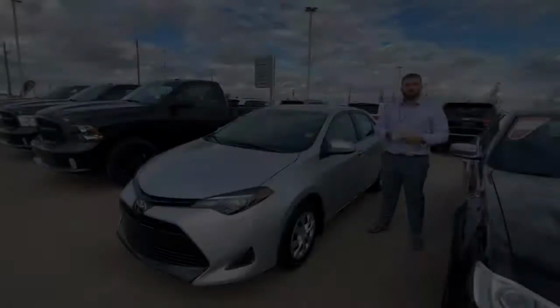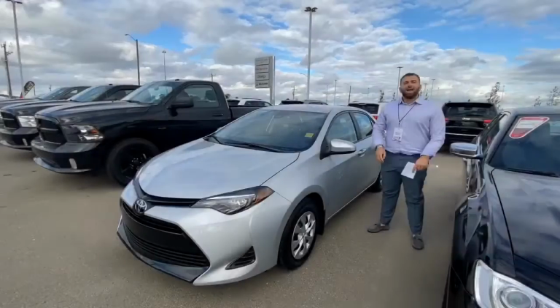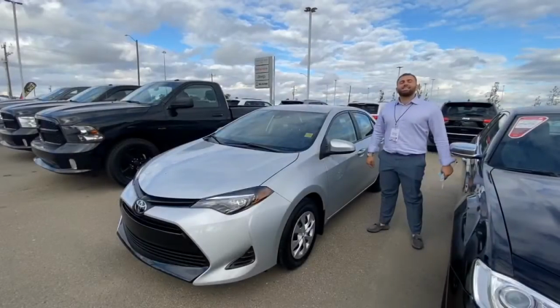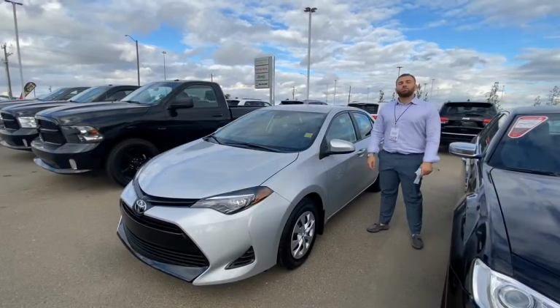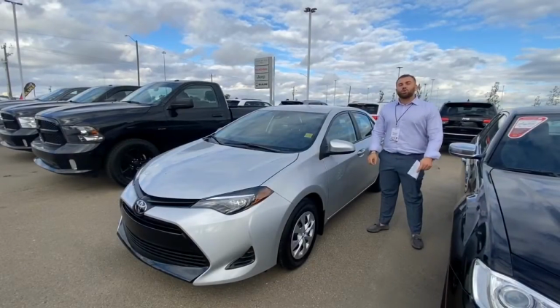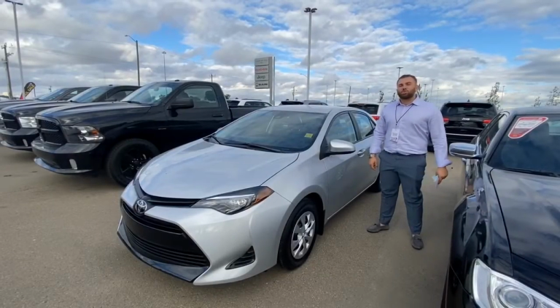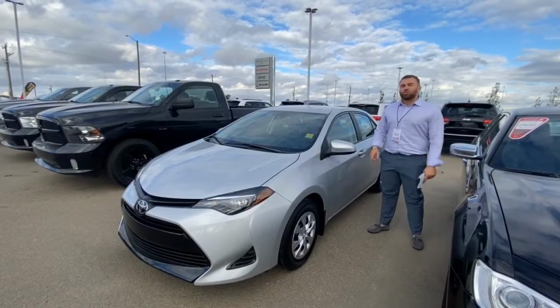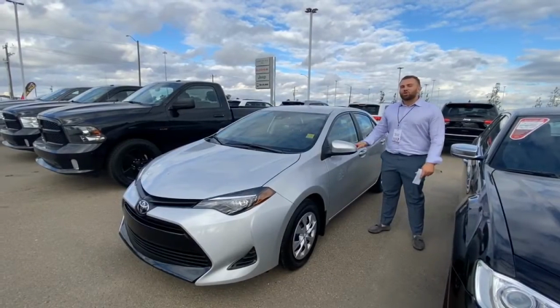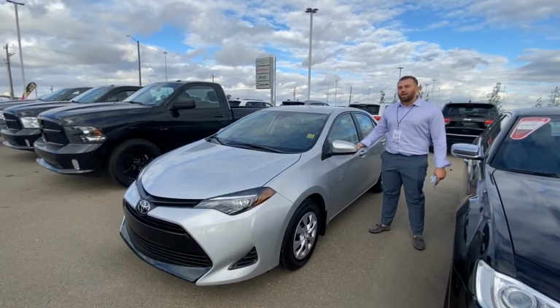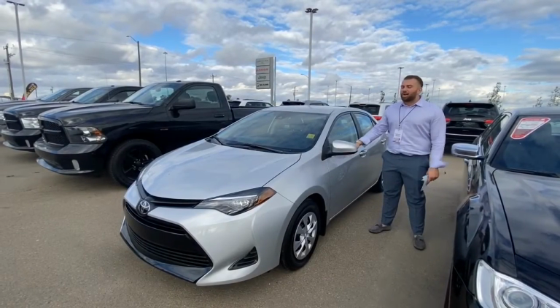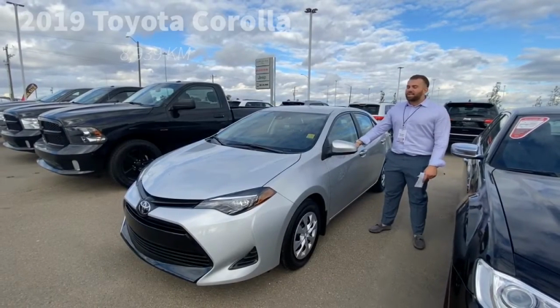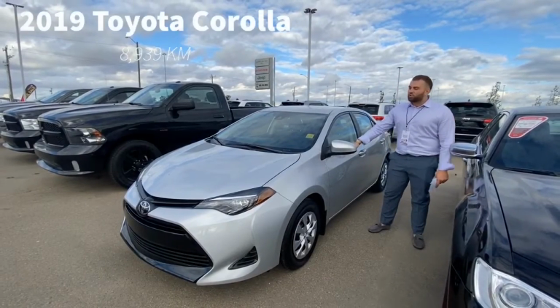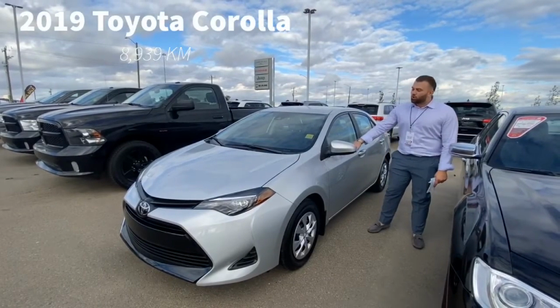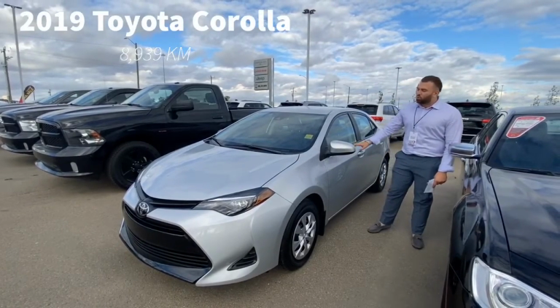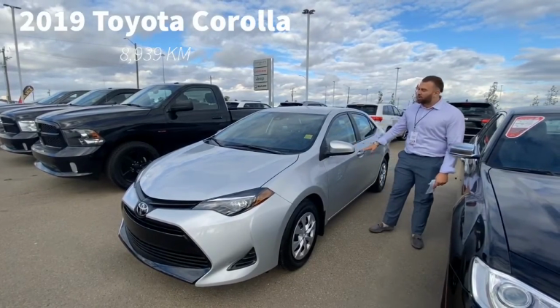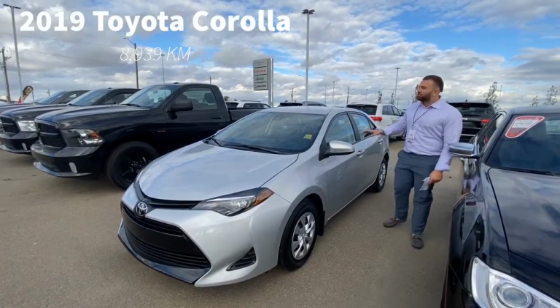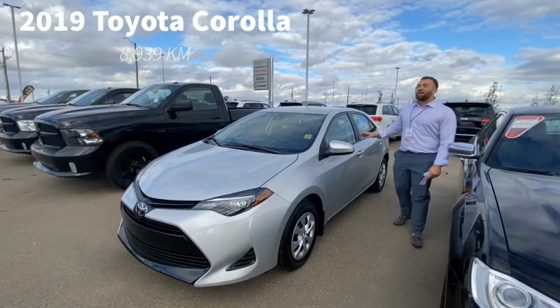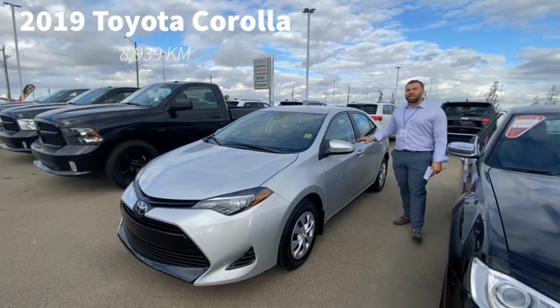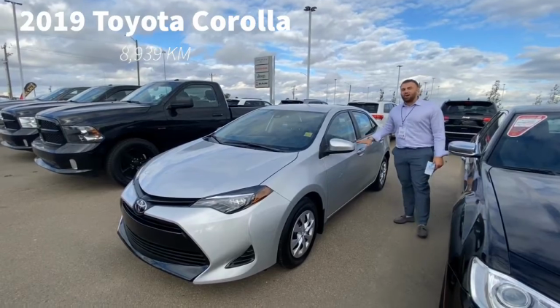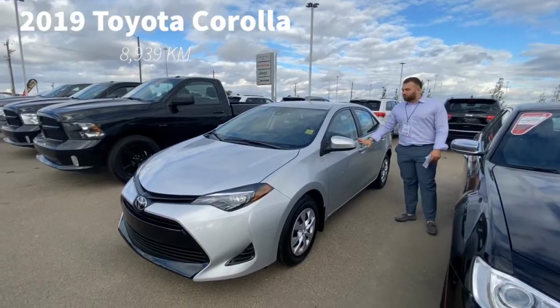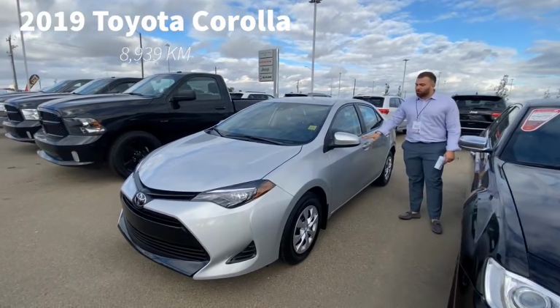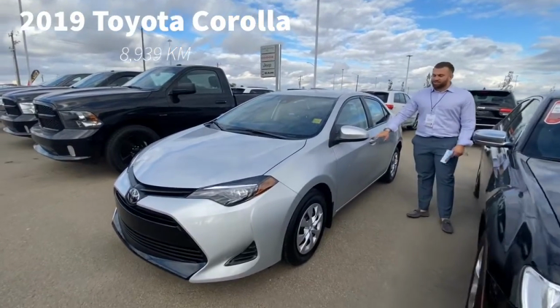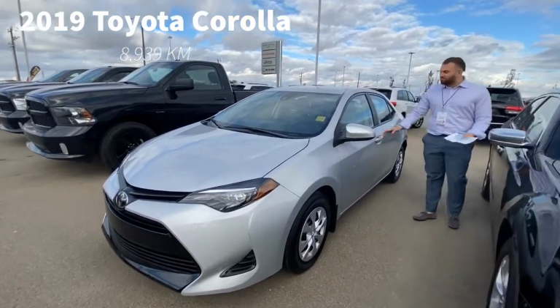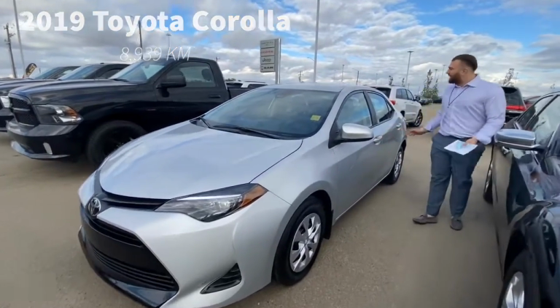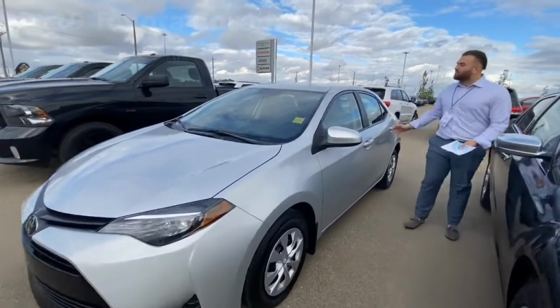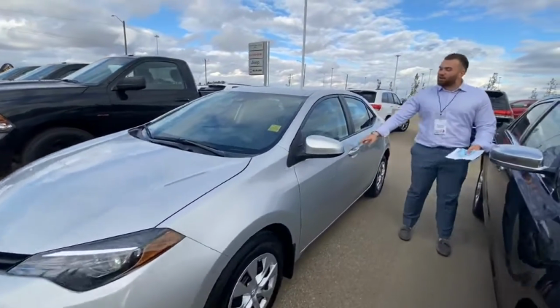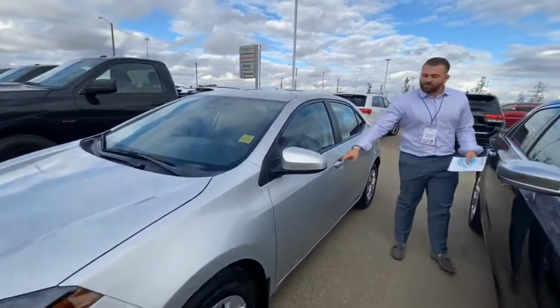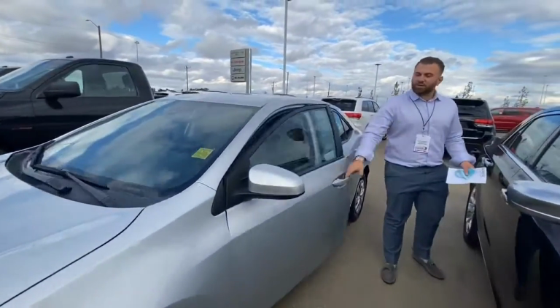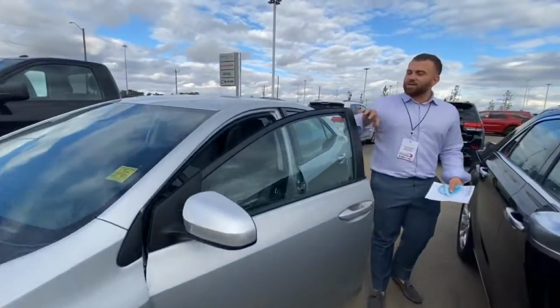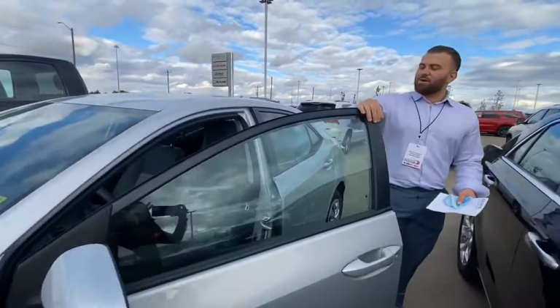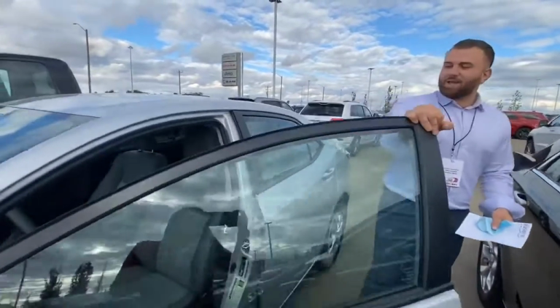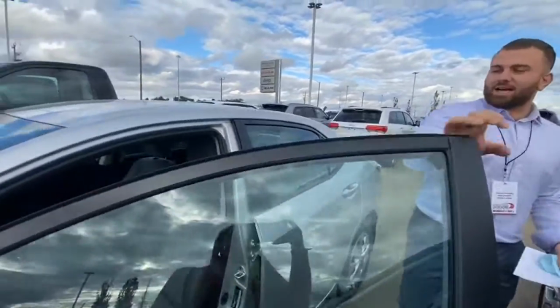Hey guys, welcome to Trip with Dodge. We just got a fresh trade 2019 Toyota Corolla. It's about under 10,000 kilometers — it's practically brand new. It's beautiful. Come on, take a peek inside.